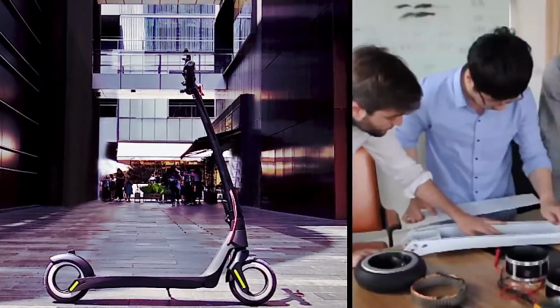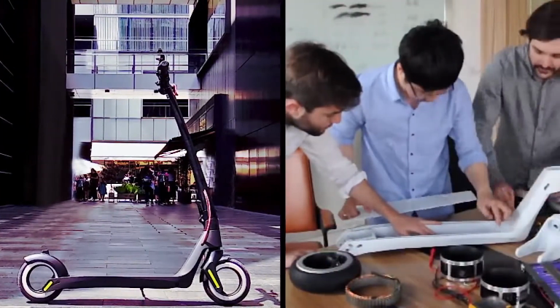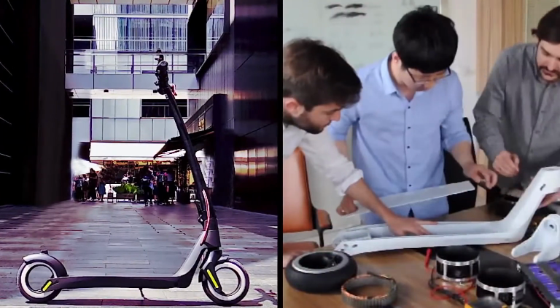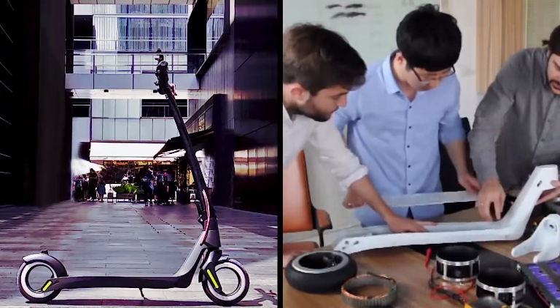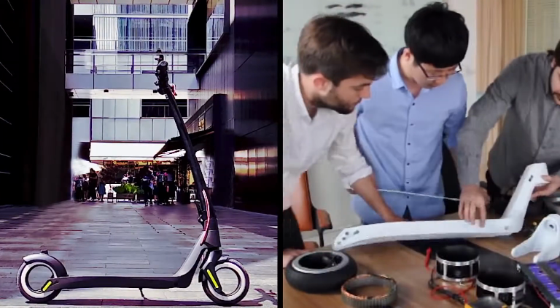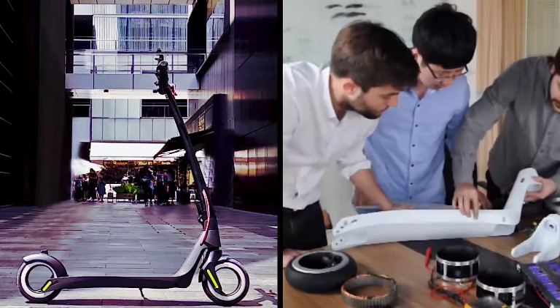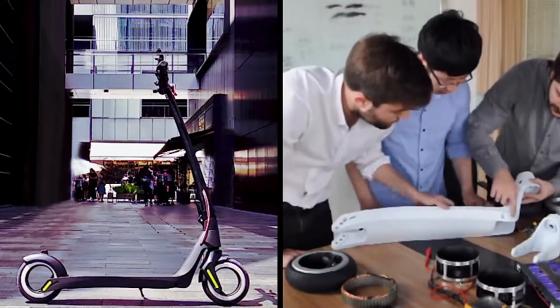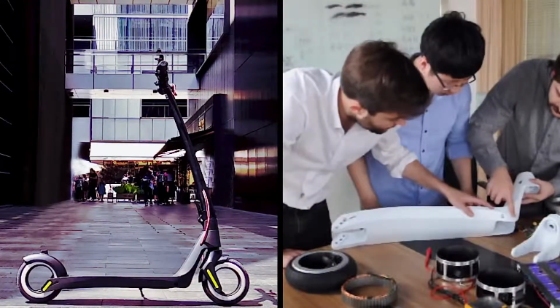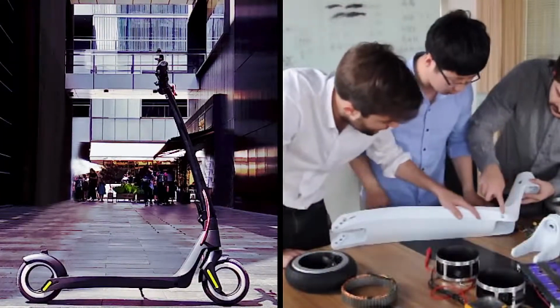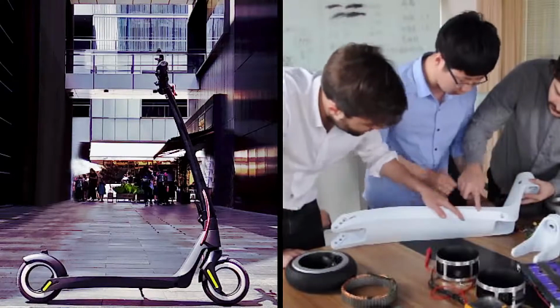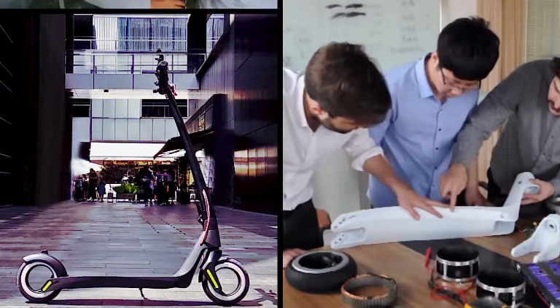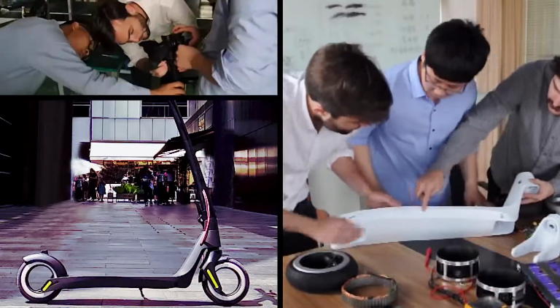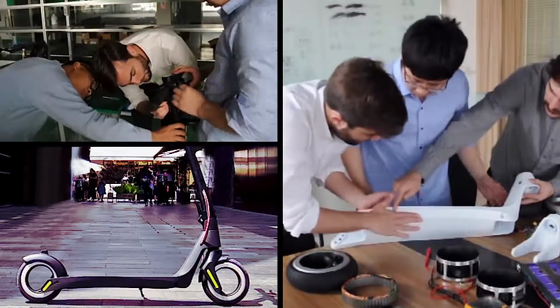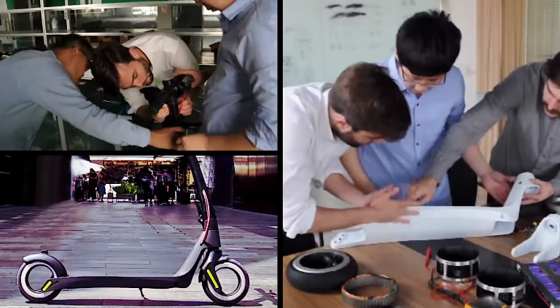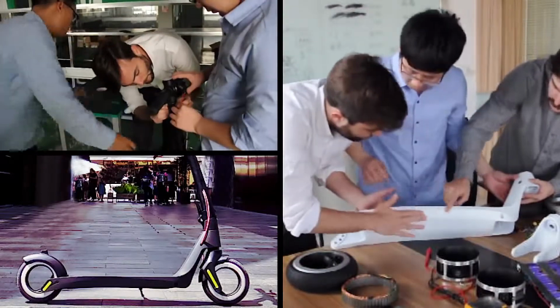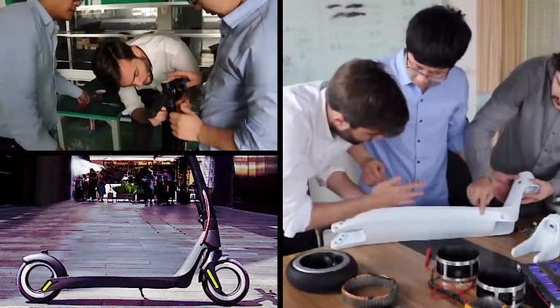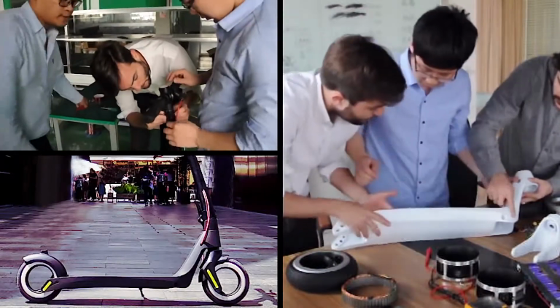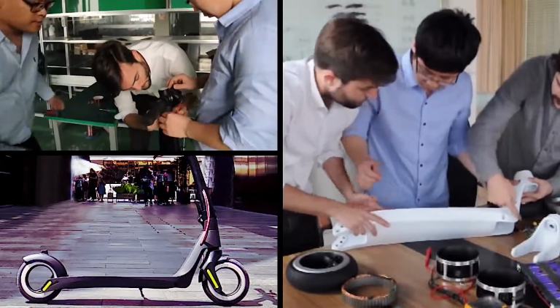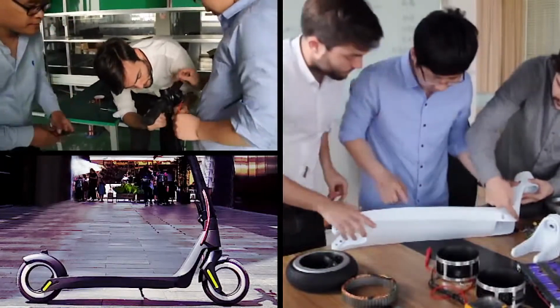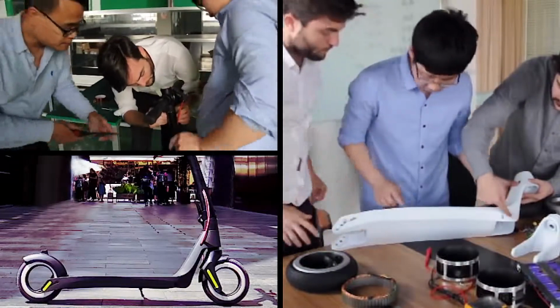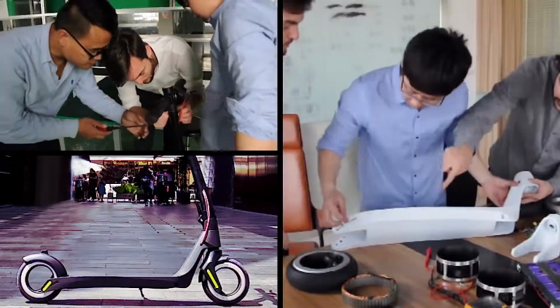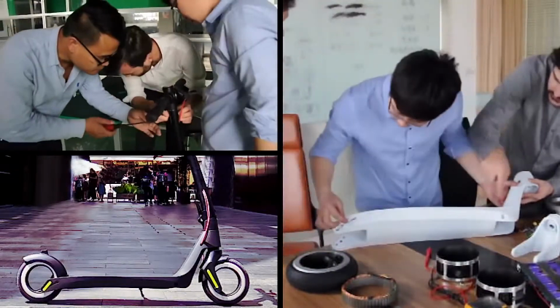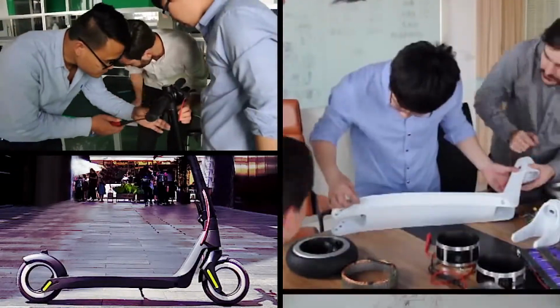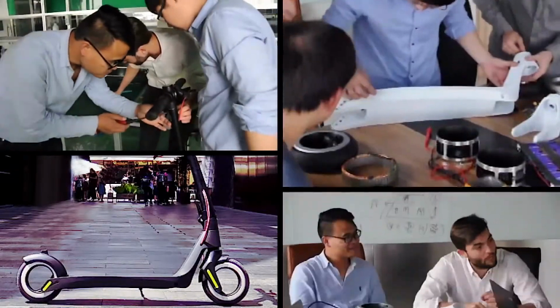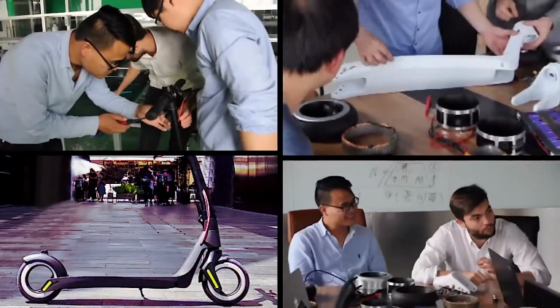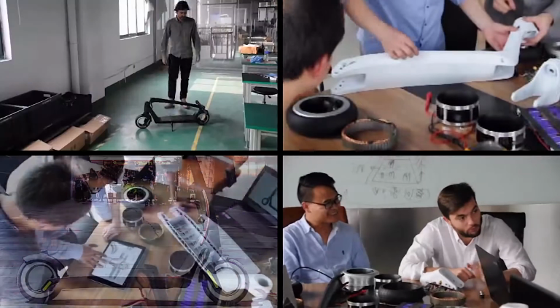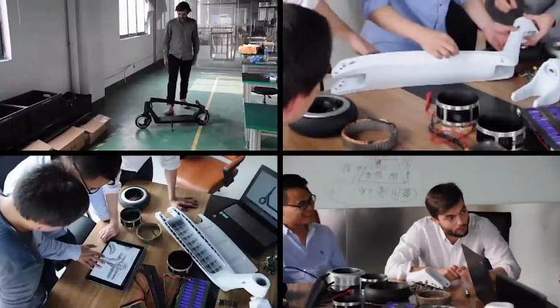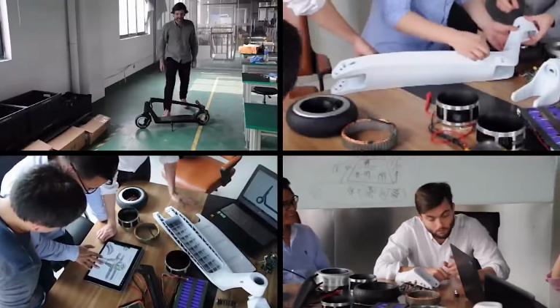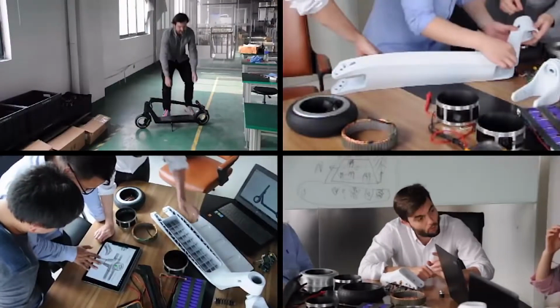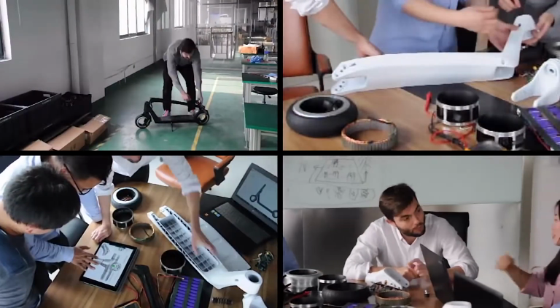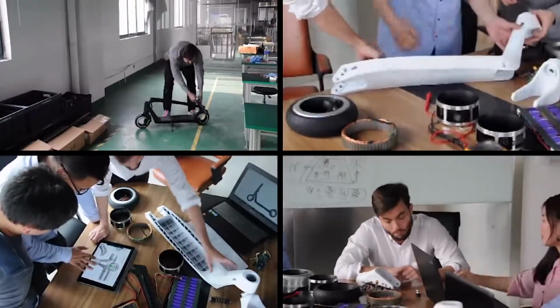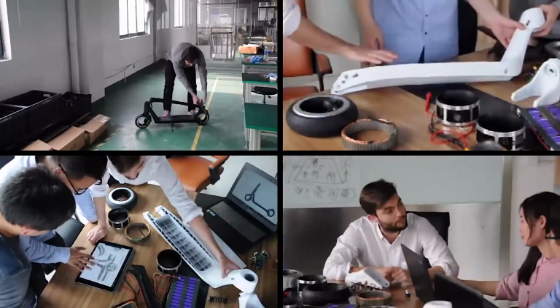Activo's core team has been collaborating since 2013 and has manufactured more than 100,000 brushless motors for electric skateboards in the last 3 years.